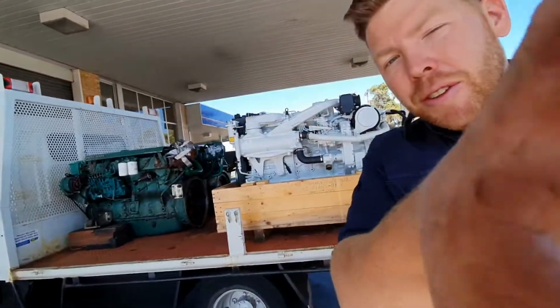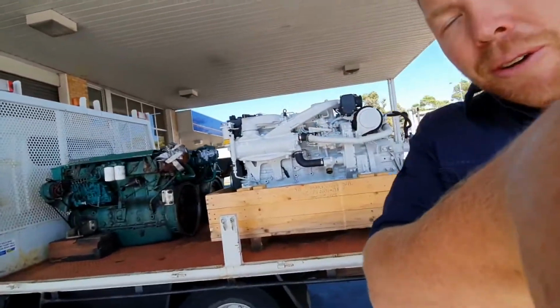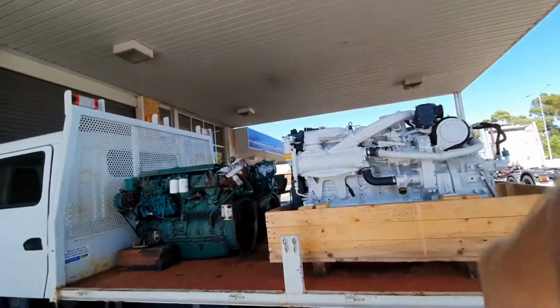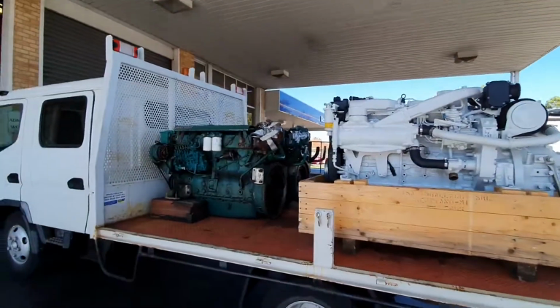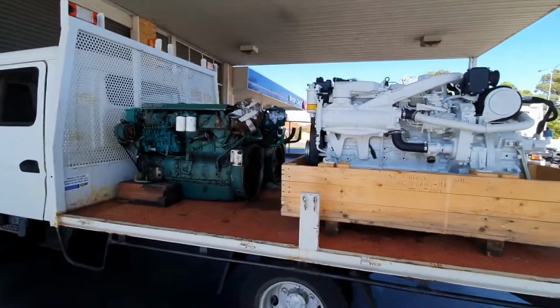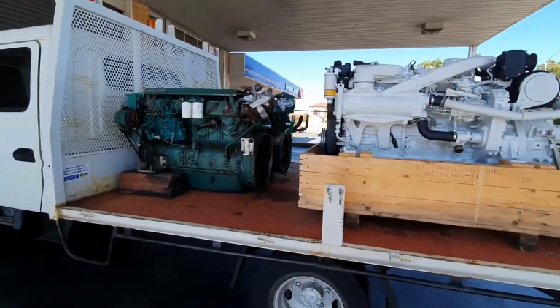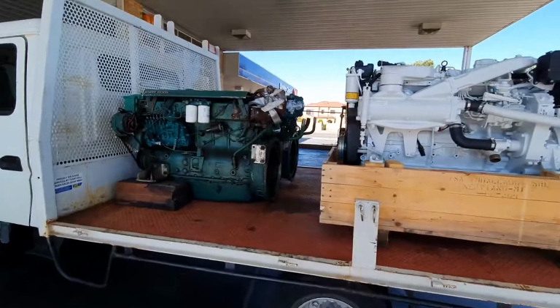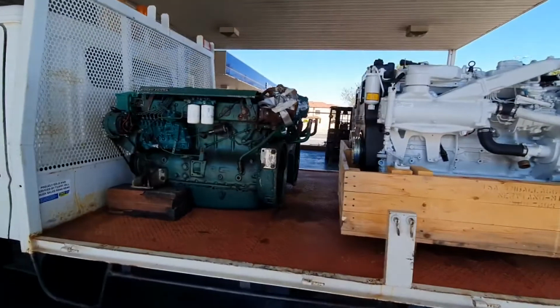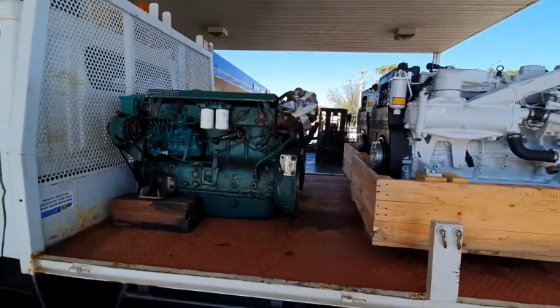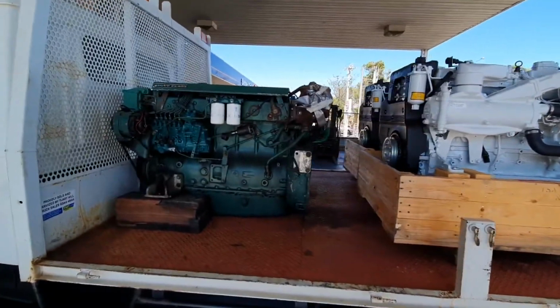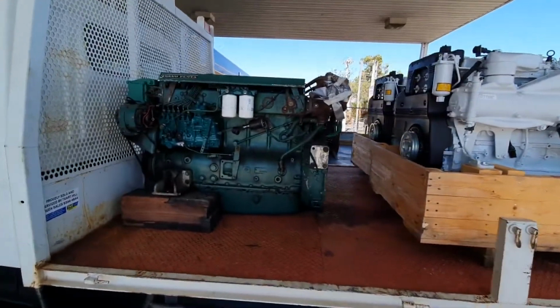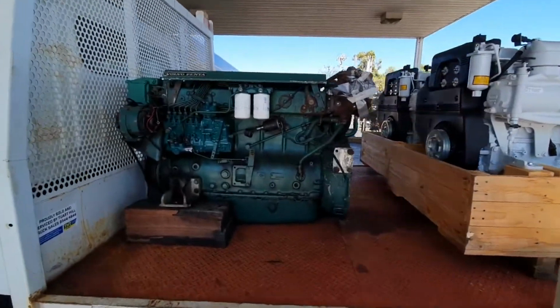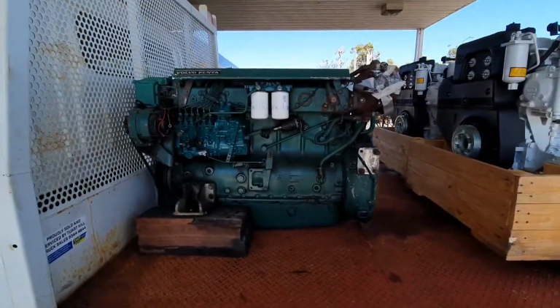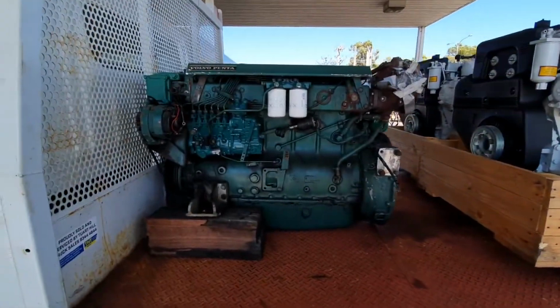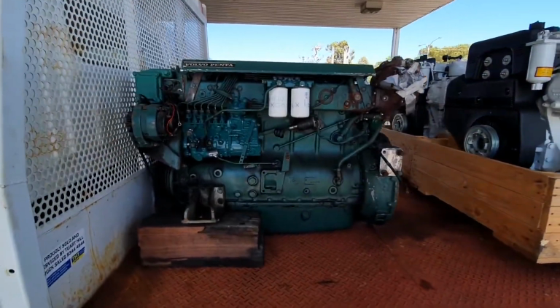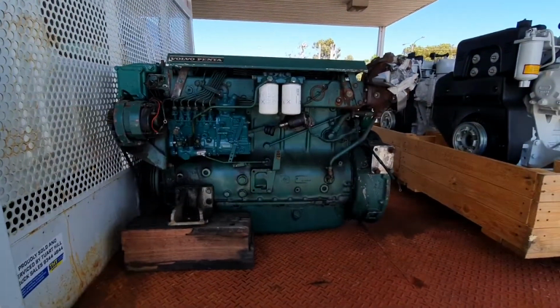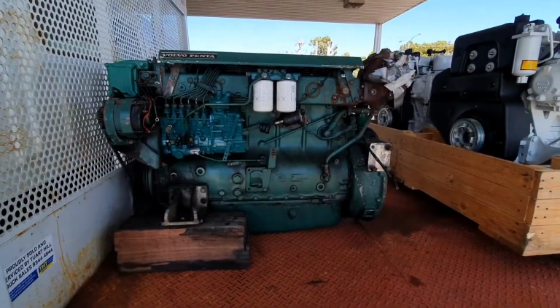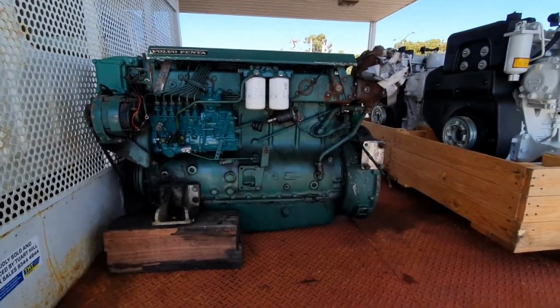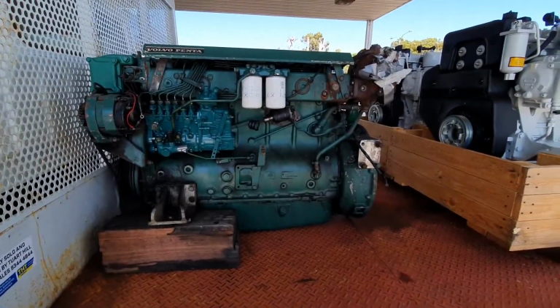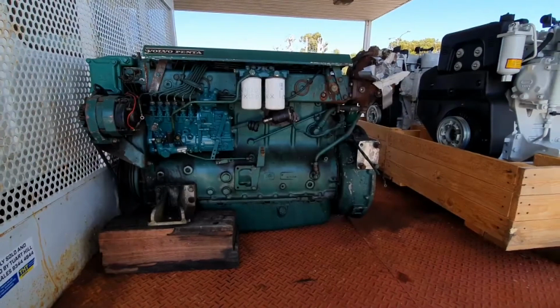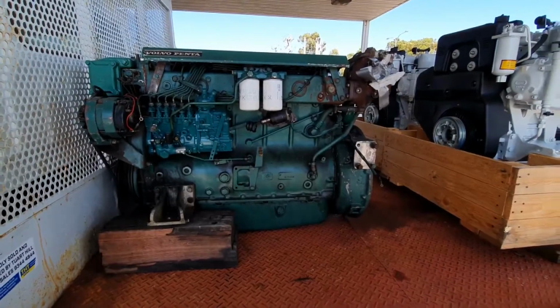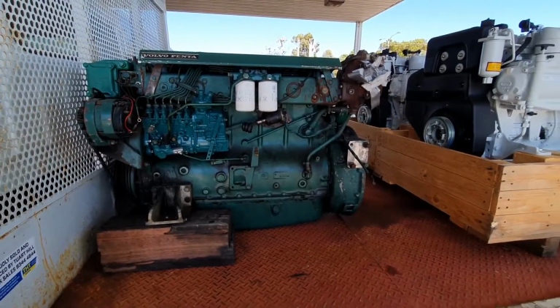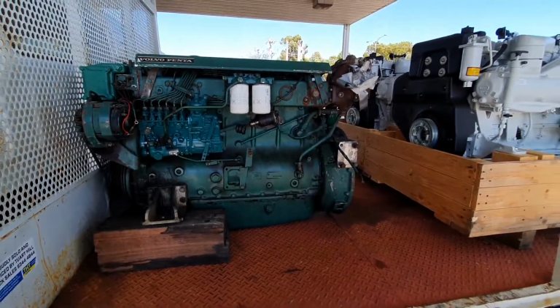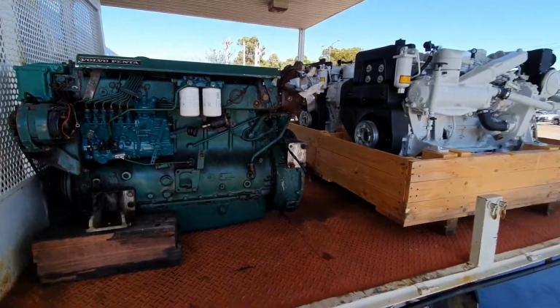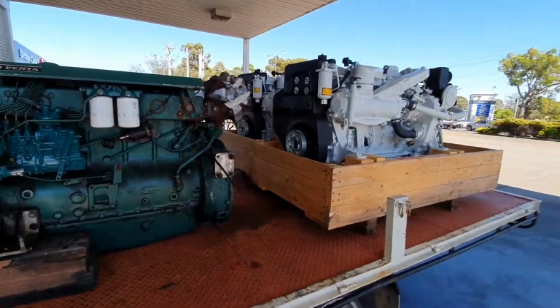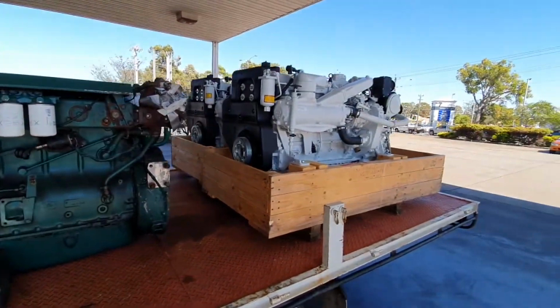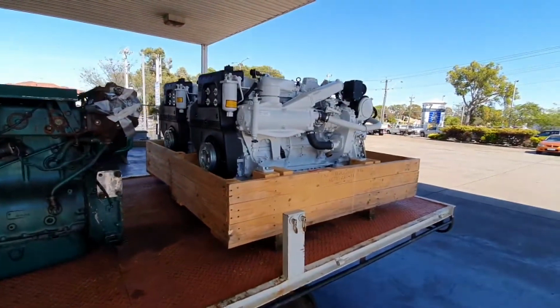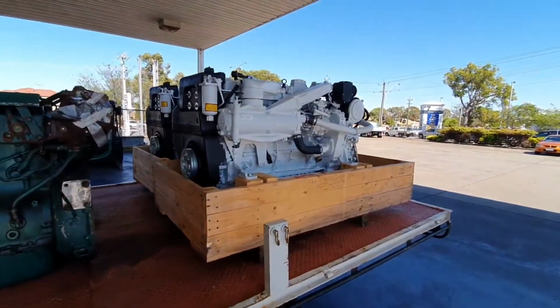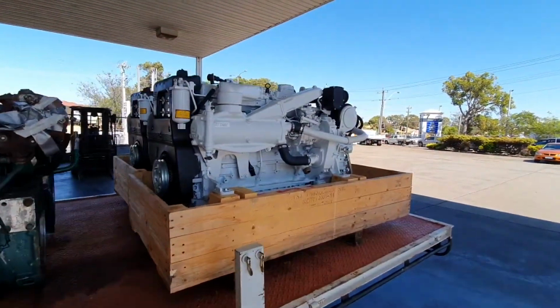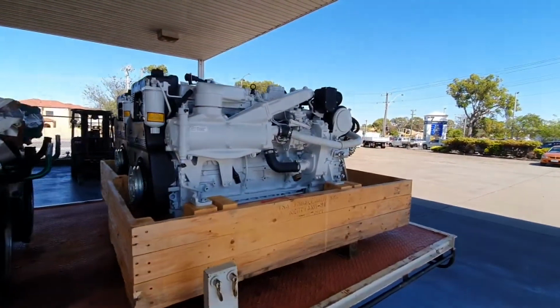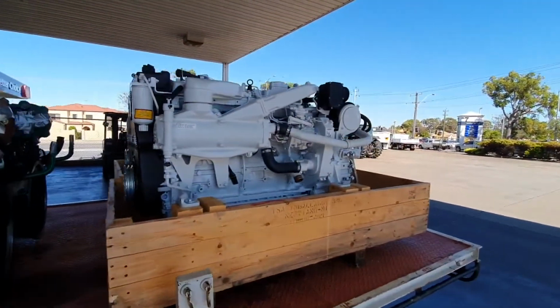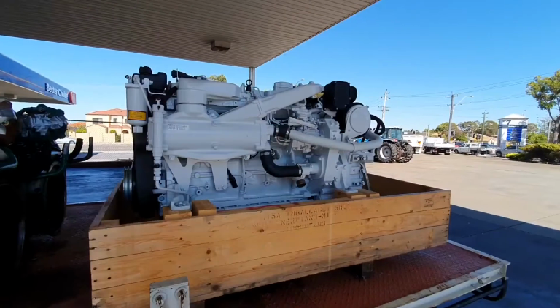So for this vessel, which is an AM38 Flybridge Cruiser, the owner decided the Volvos have done their dash — time to put in a couple of nice new motors, and that's exactly where the Neff 280 marine engine has come in.